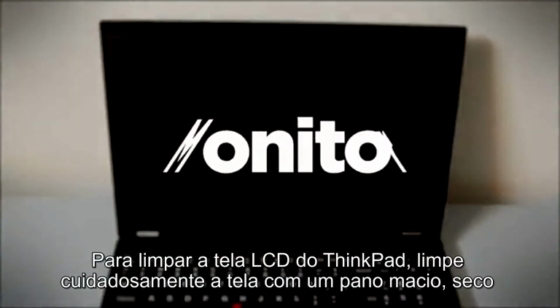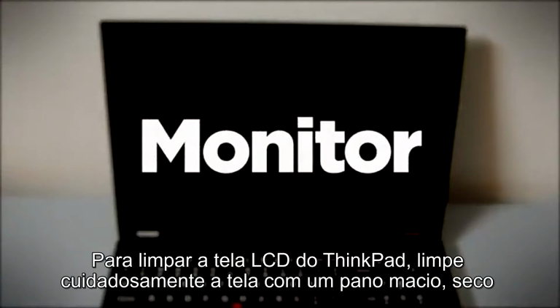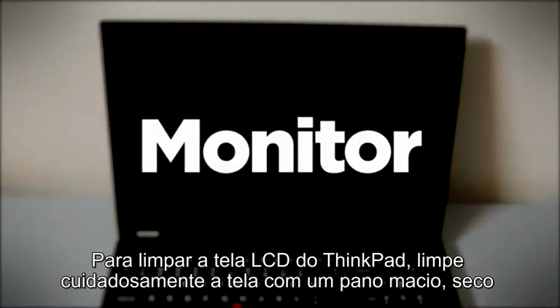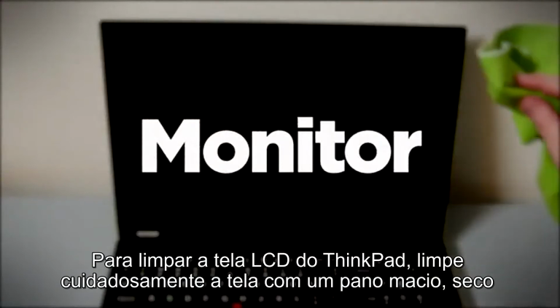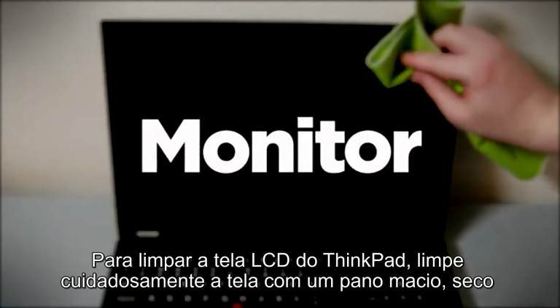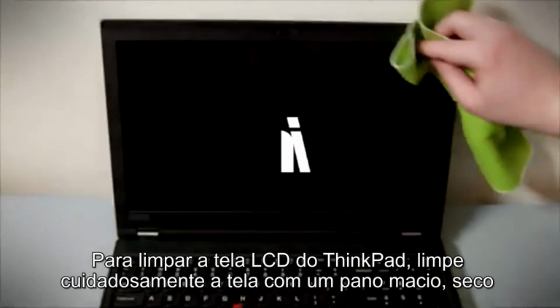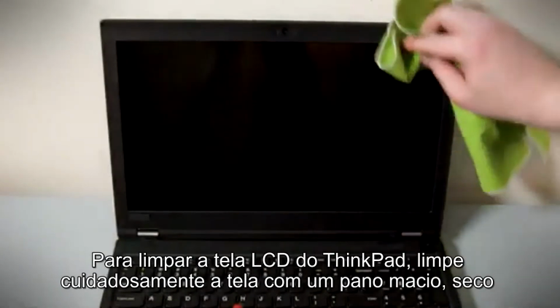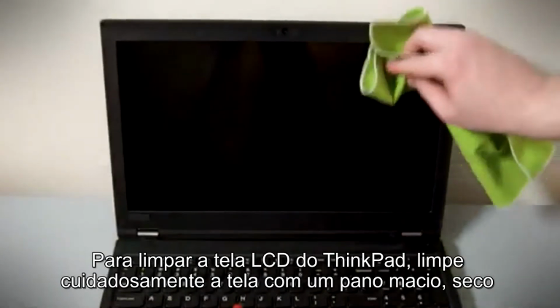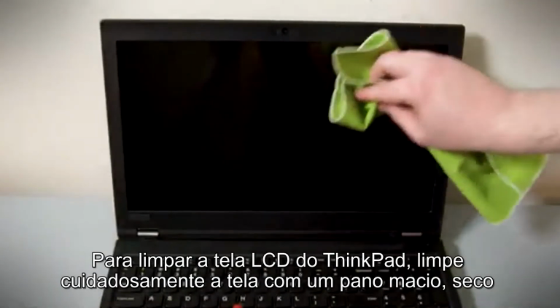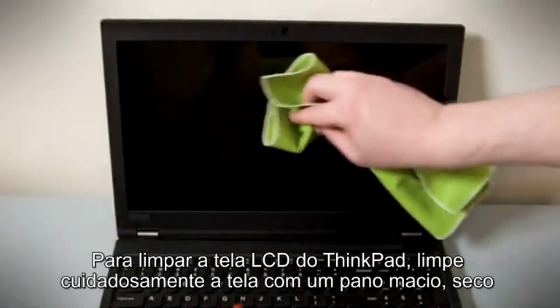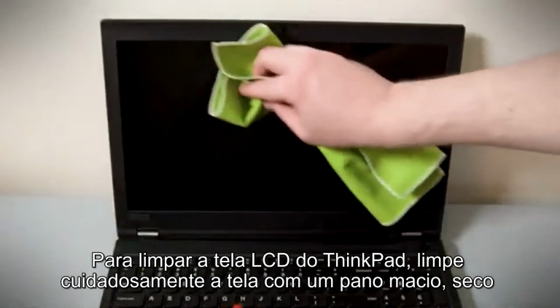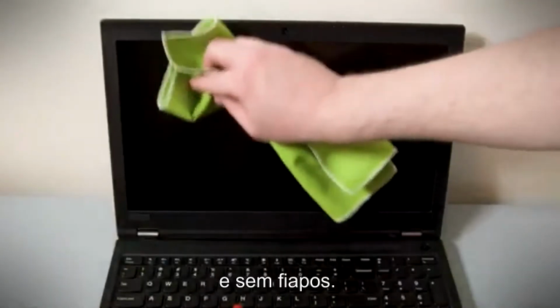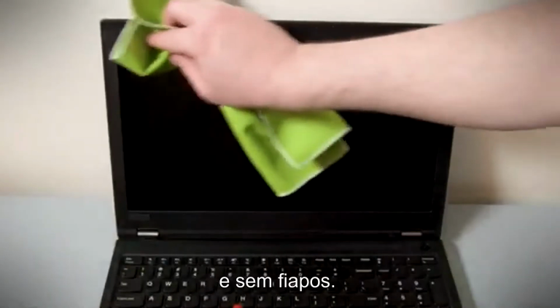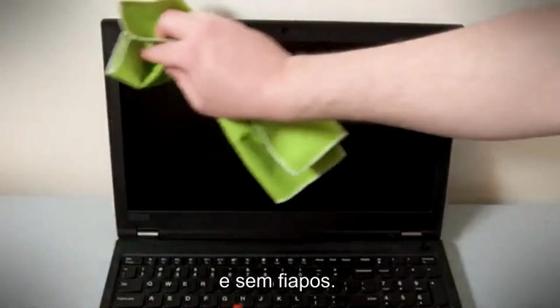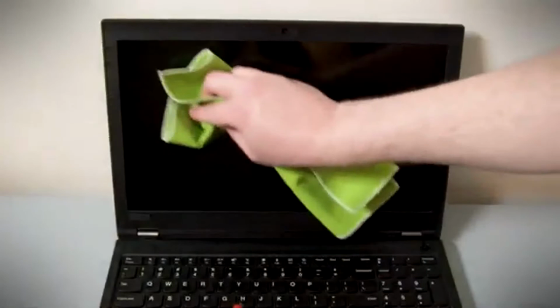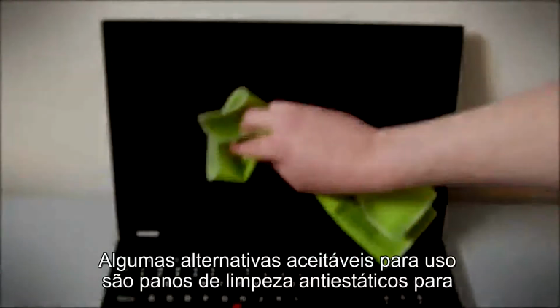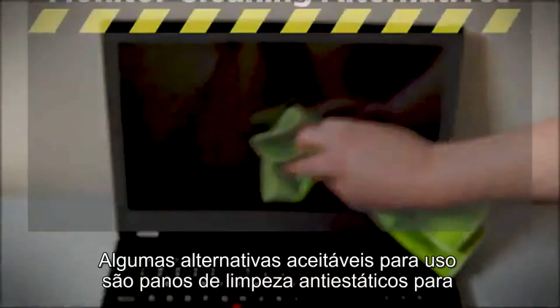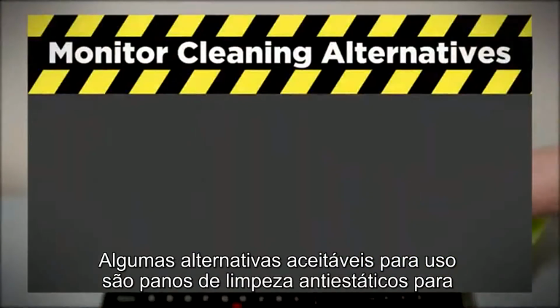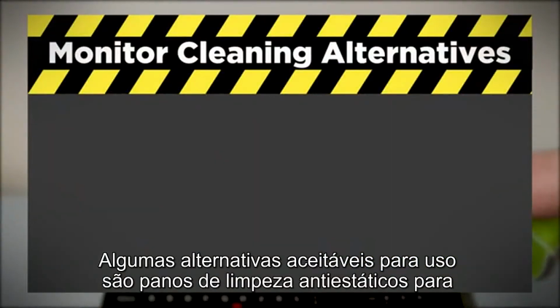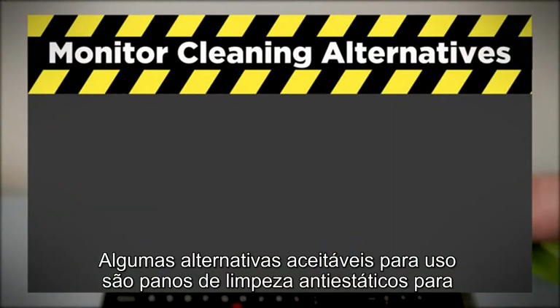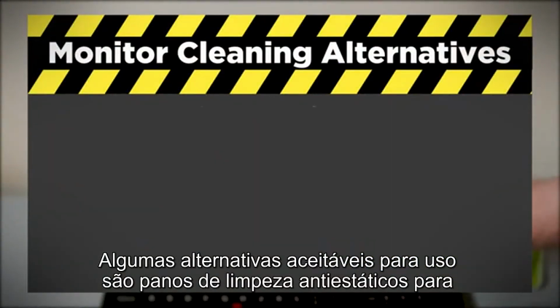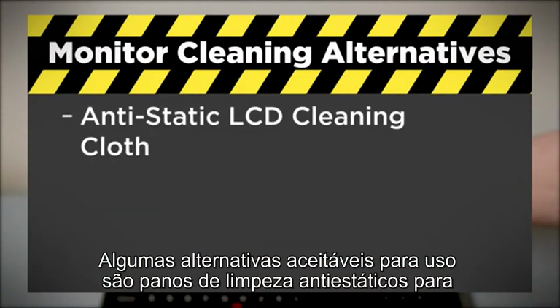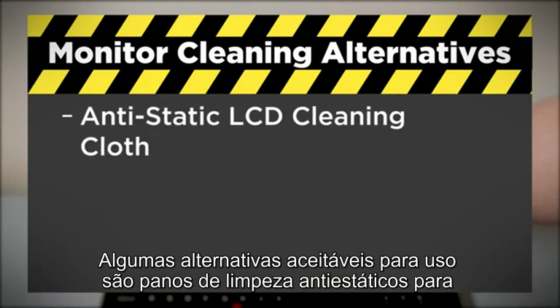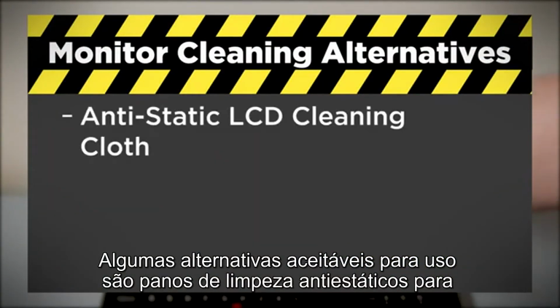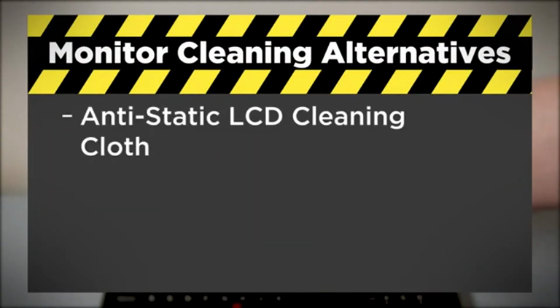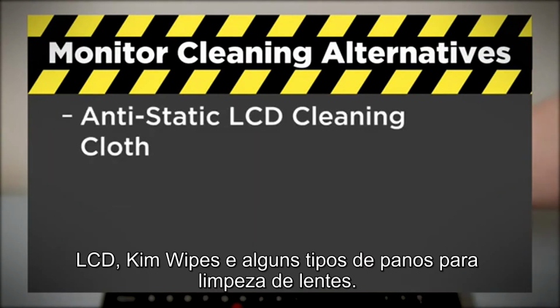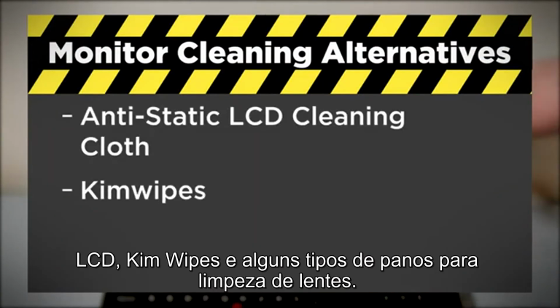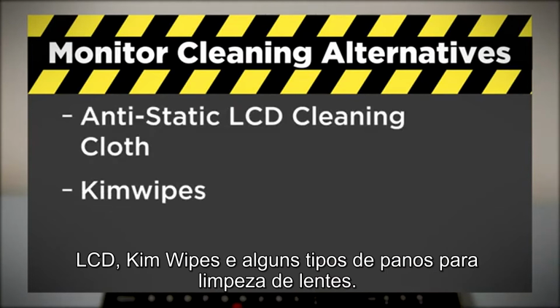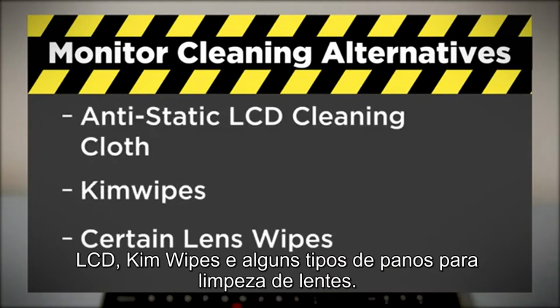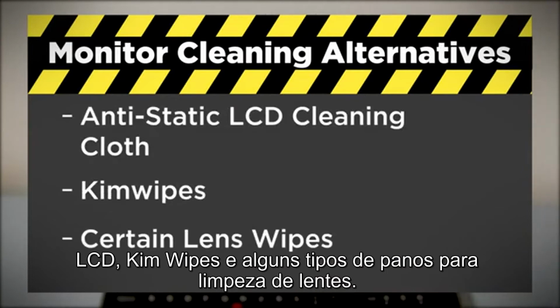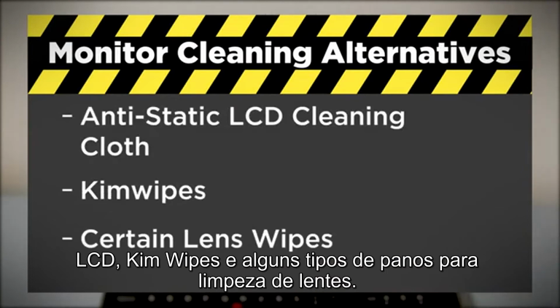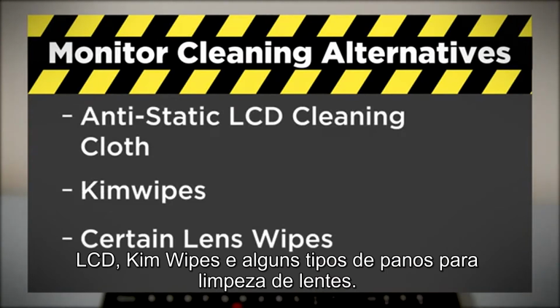To clean the LCD display on your ThinkPad, gently wipe the screen with a dry, lint-free soft cloth. Some acceptable alternatives to use are anti-static LCD cleaning cloths, chem wipes, and some types of lens cleaning wipes.